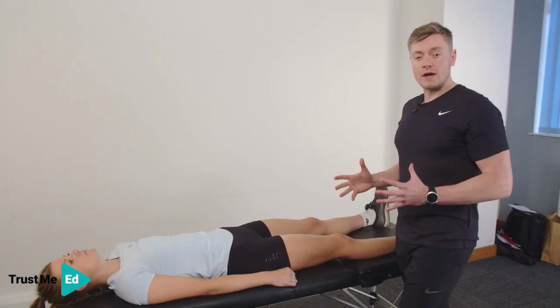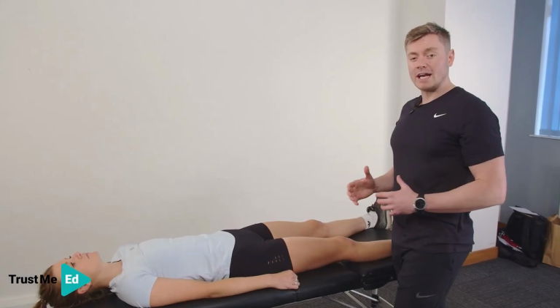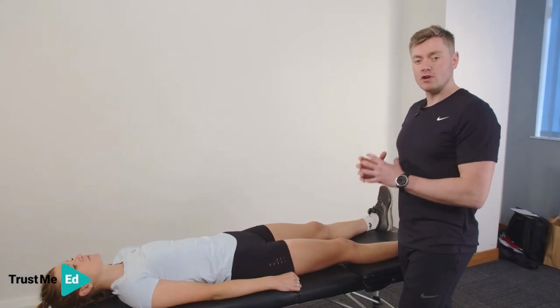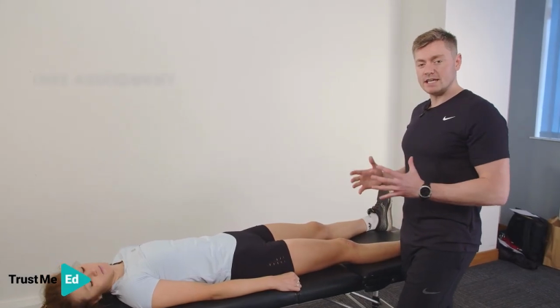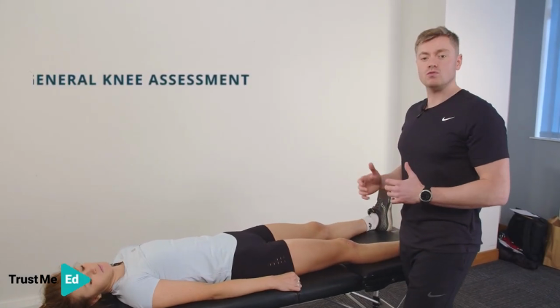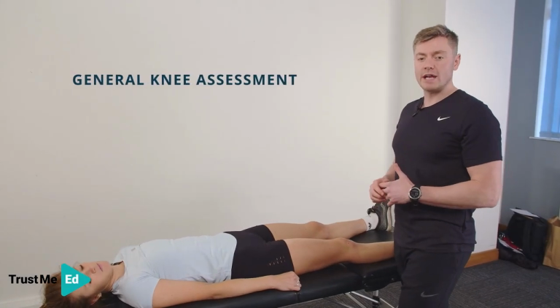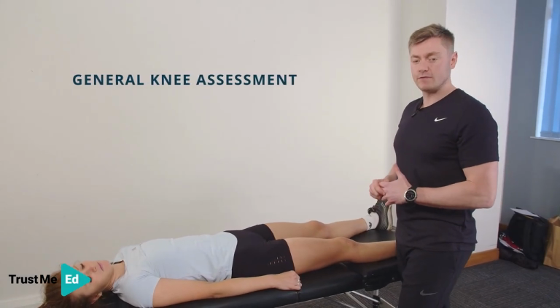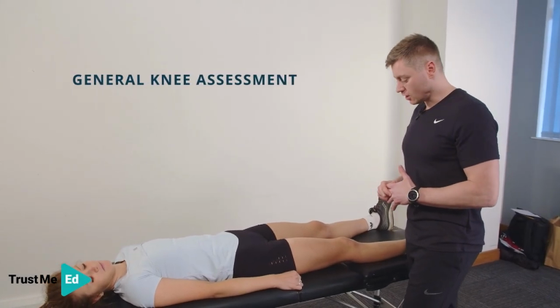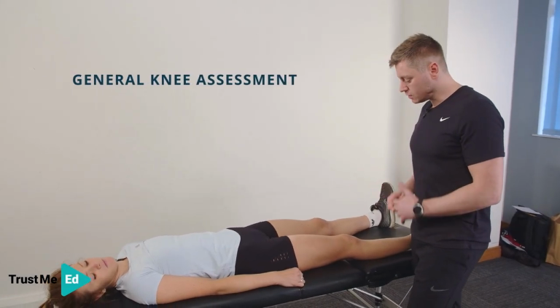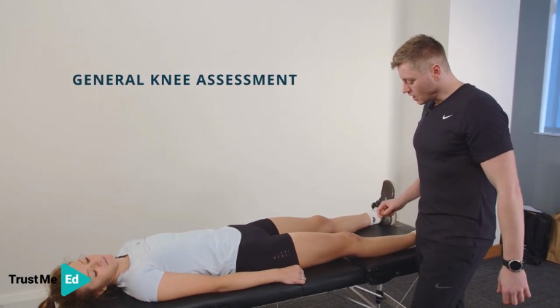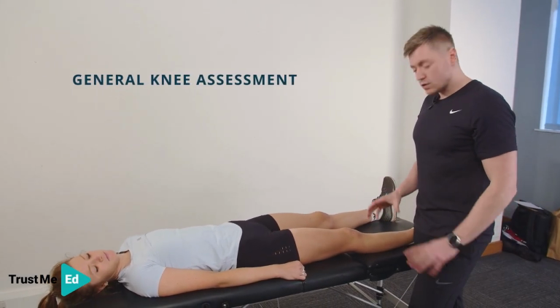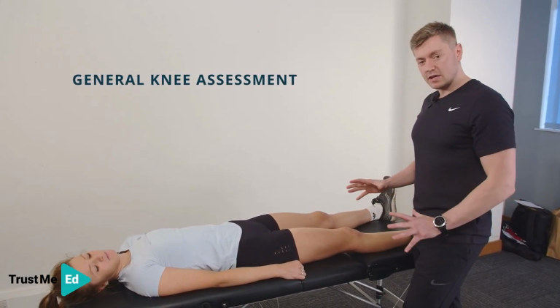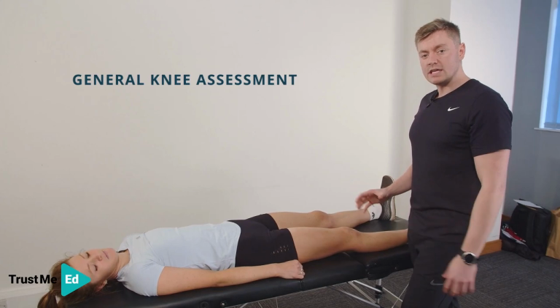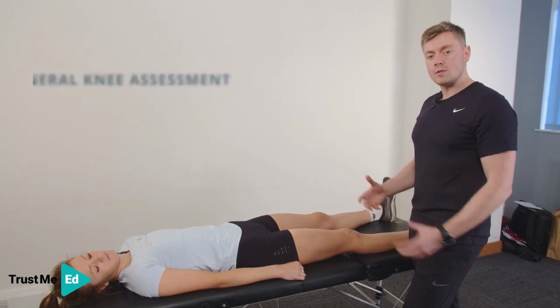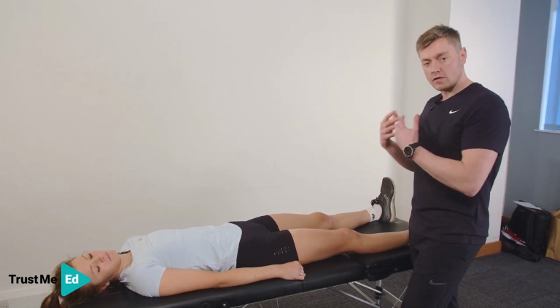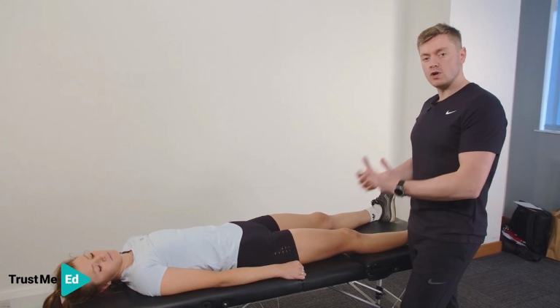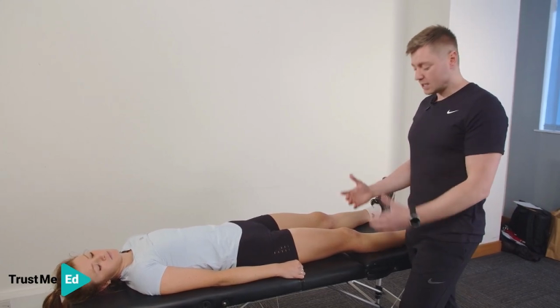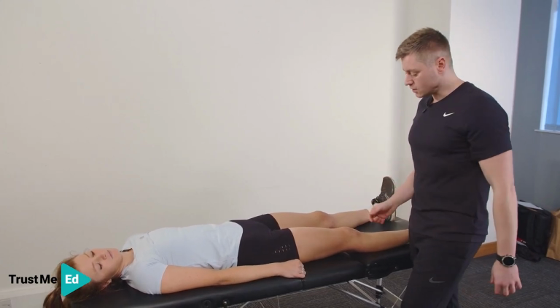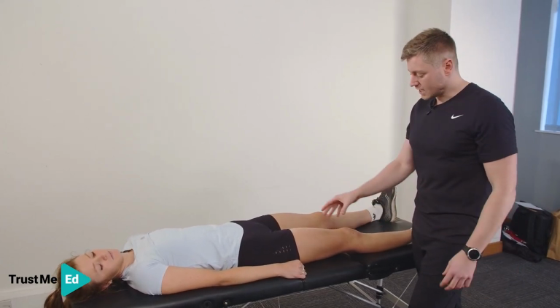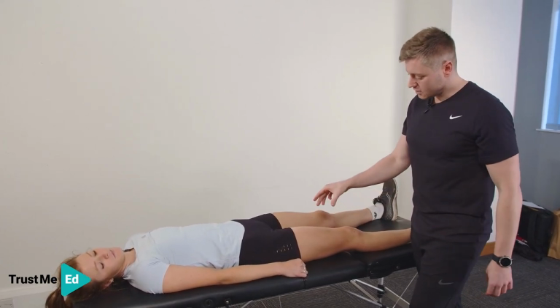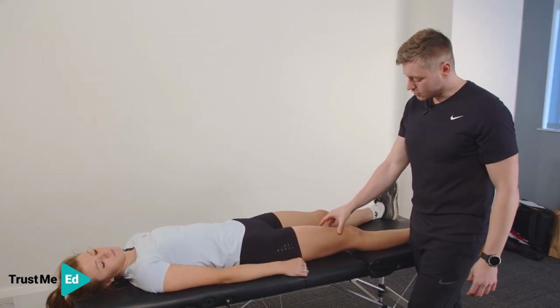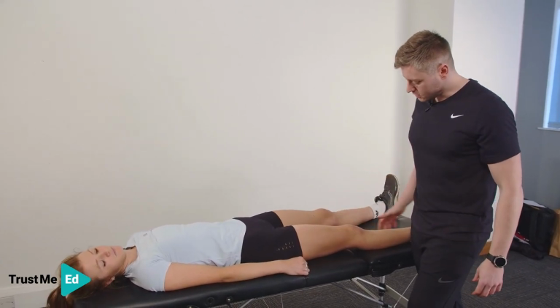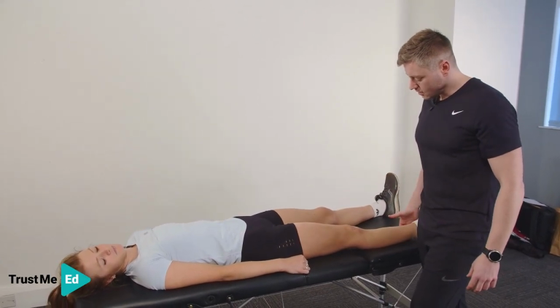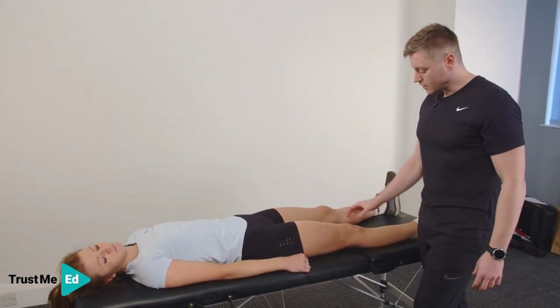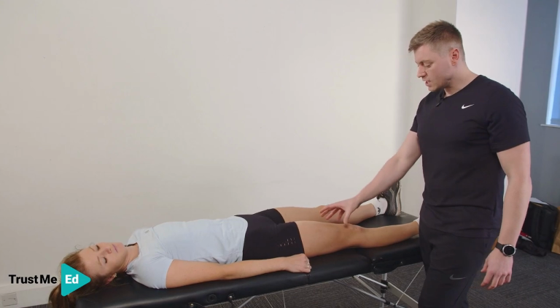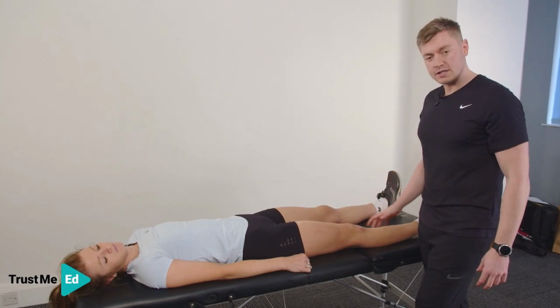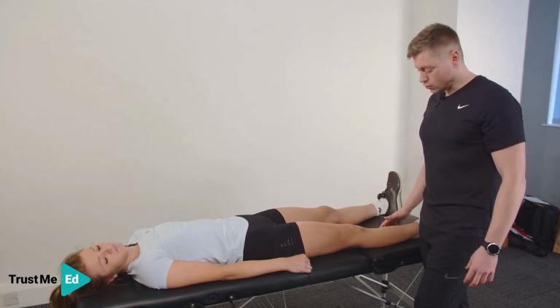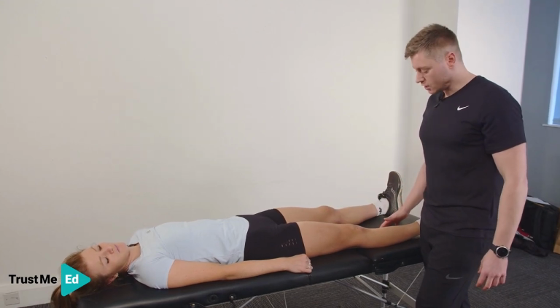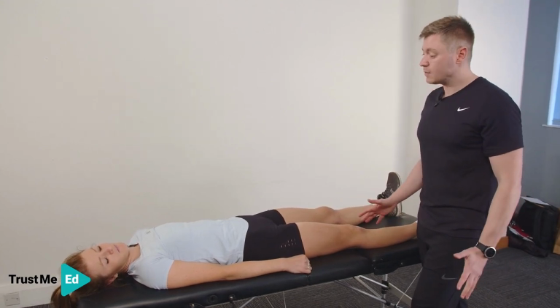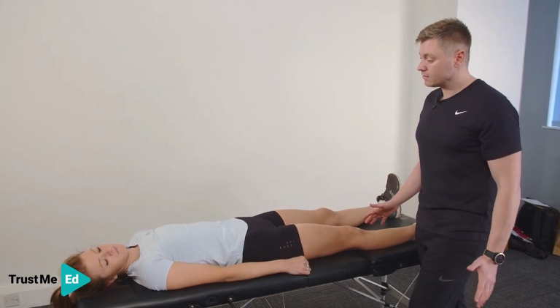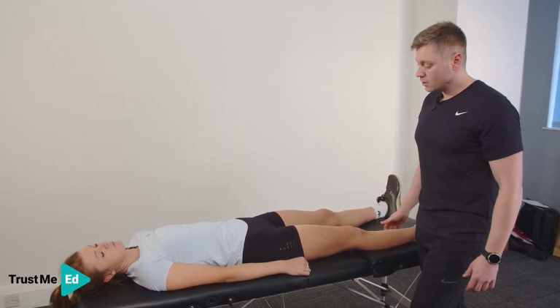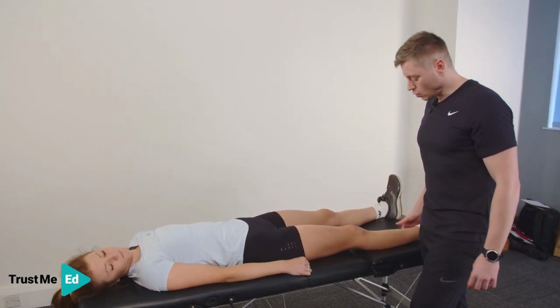We're going to have a look at a general knee assessment to rule out any differential diagnosis. A key thing with the knee is we want to make sure we've got full extension. I'm going to ask Haria to contract her quads. We can see really nice quad contraction there. Any pain? No, no pain.